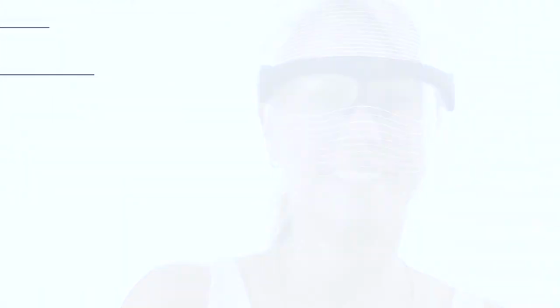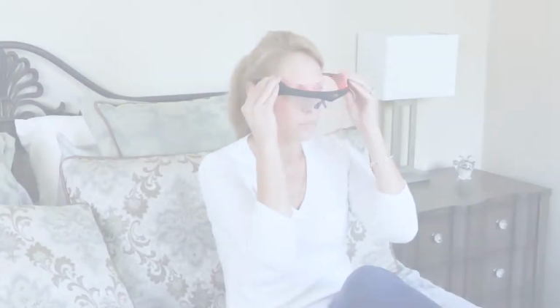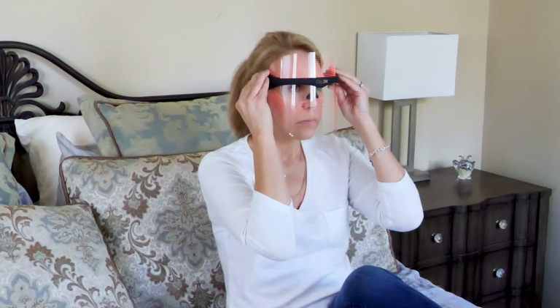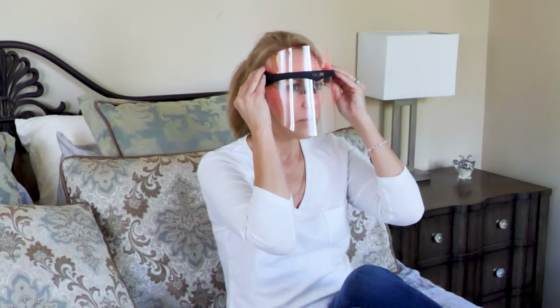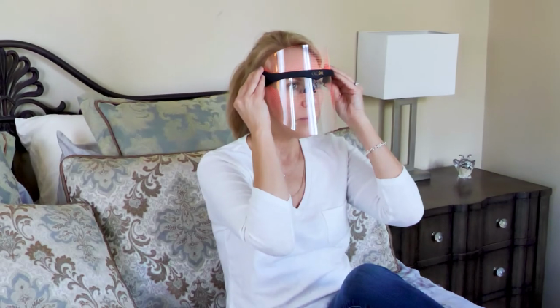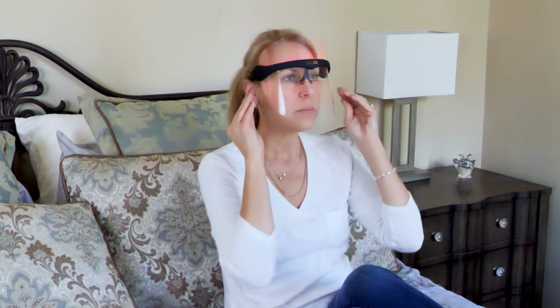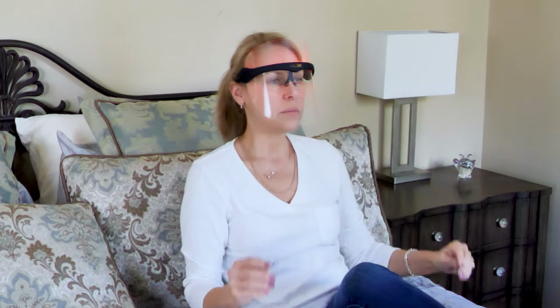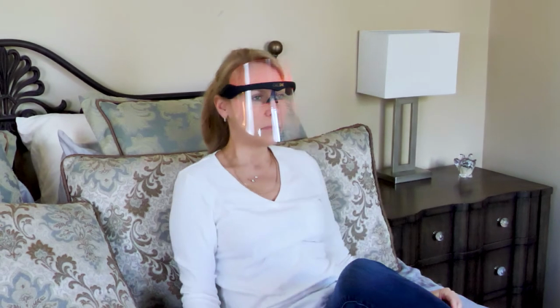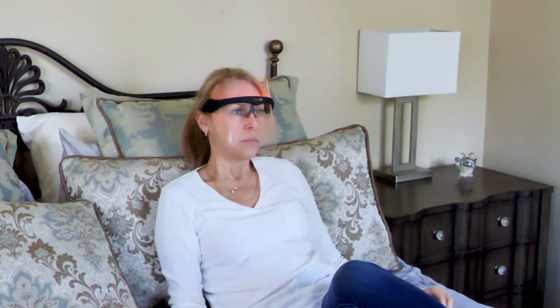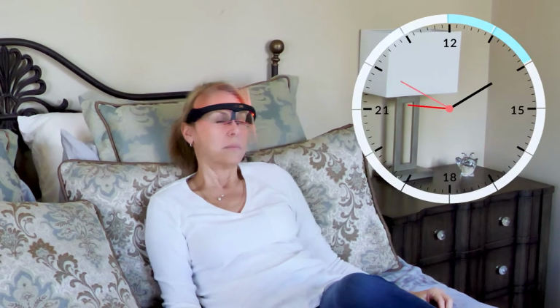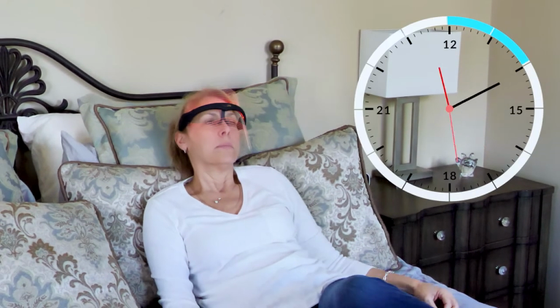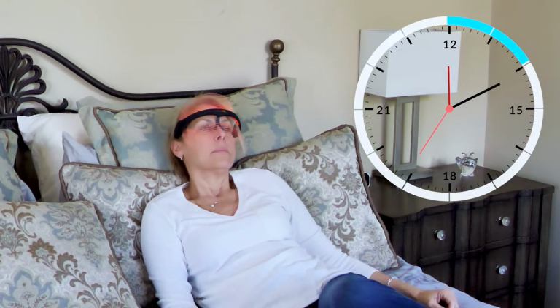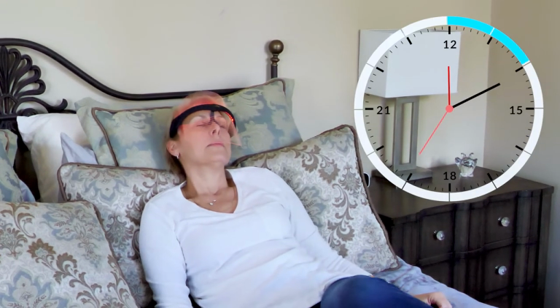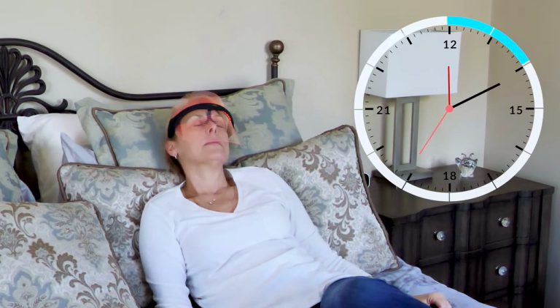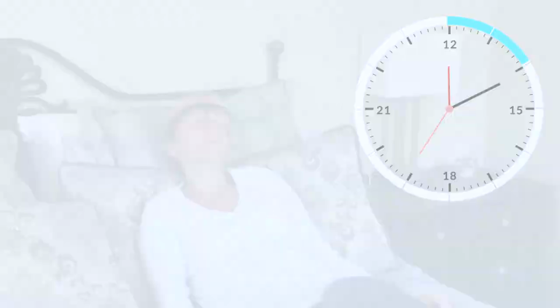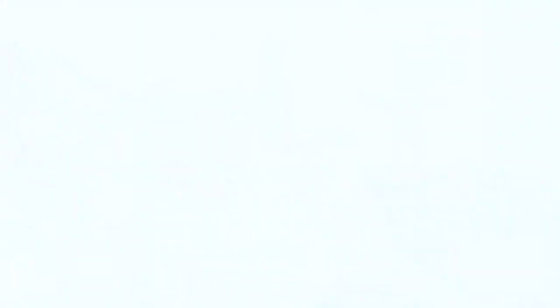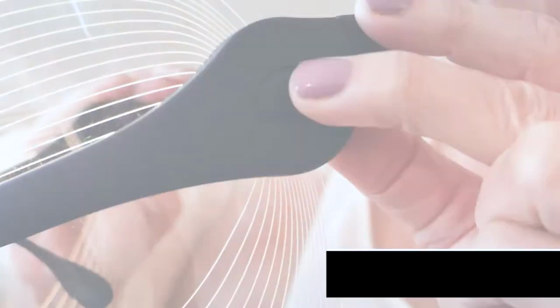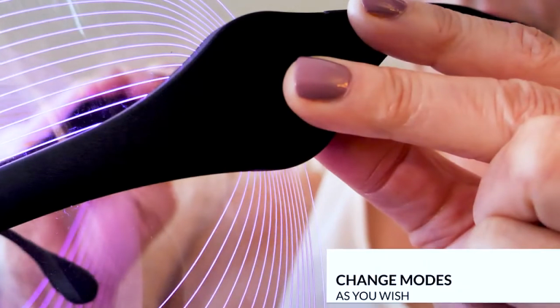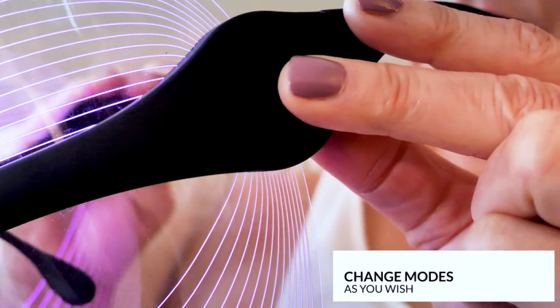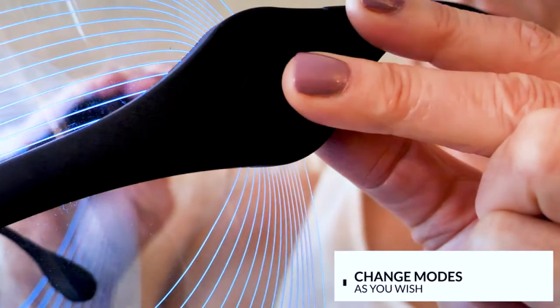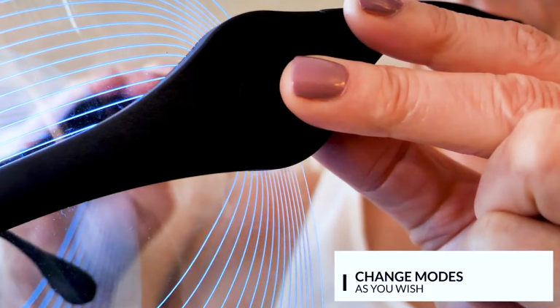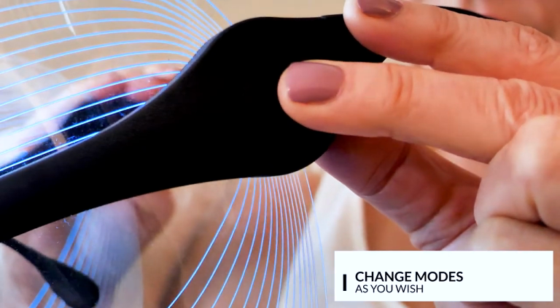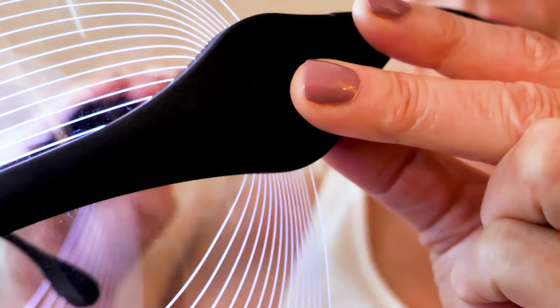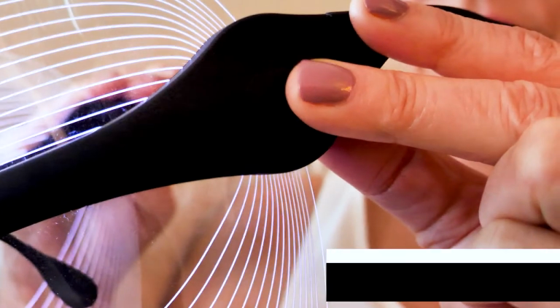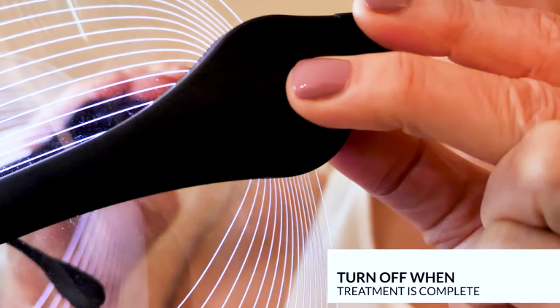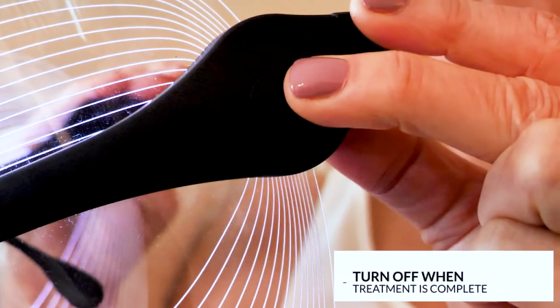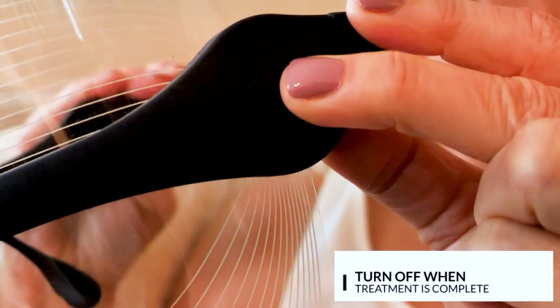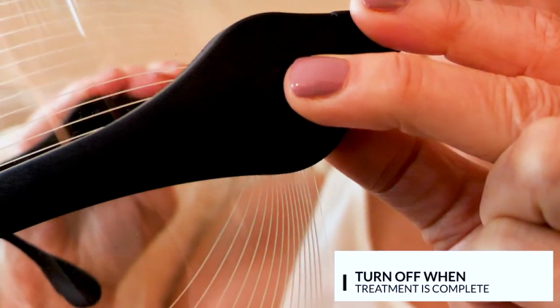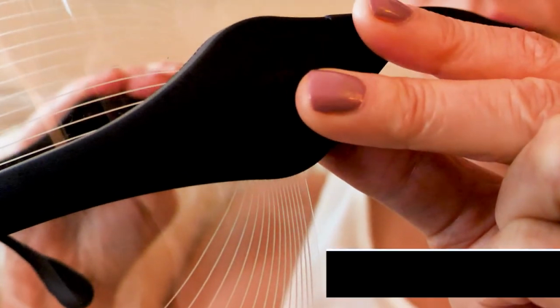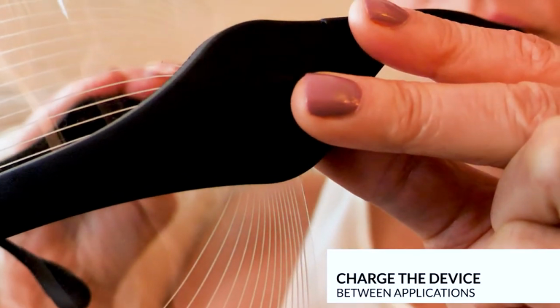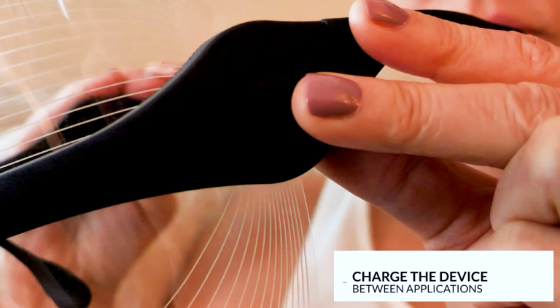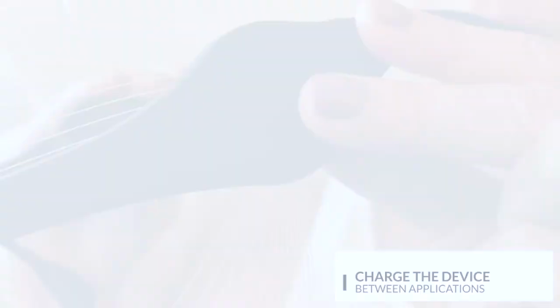Sit back, relax, and enjoy an LED light therapy session at home for 5 to 10 minutes. You can change modes, lights, and treatments as you wish. Turn off when treatment is complete, and charge the device between applications.